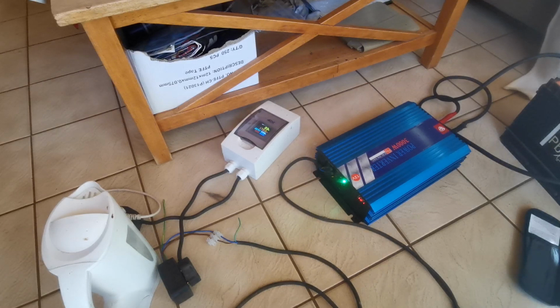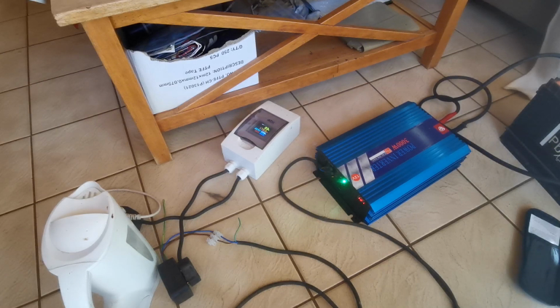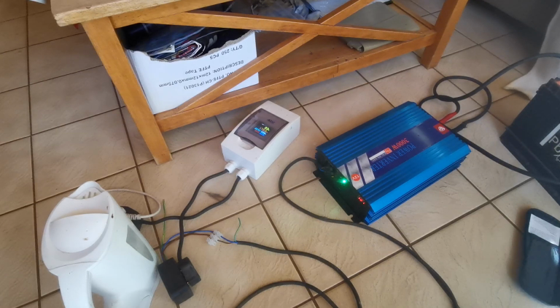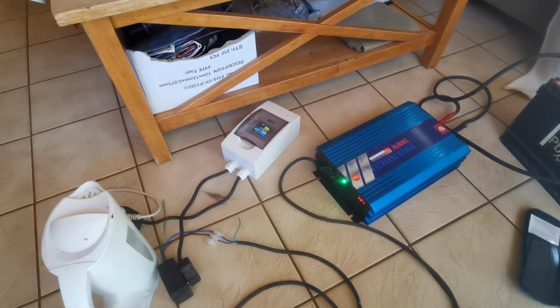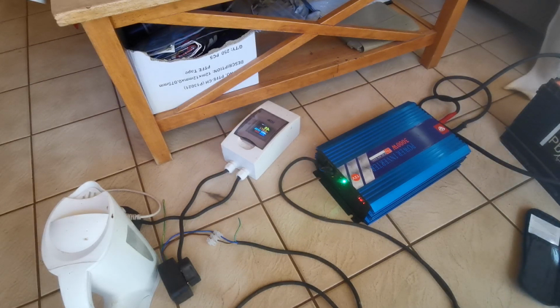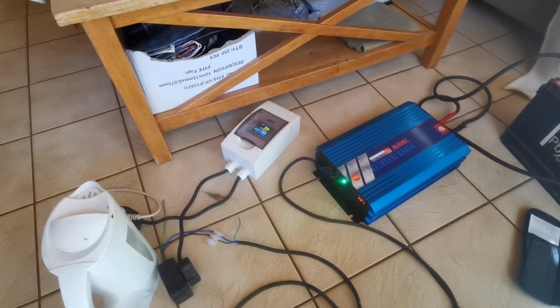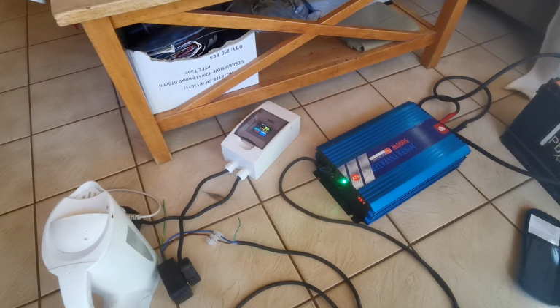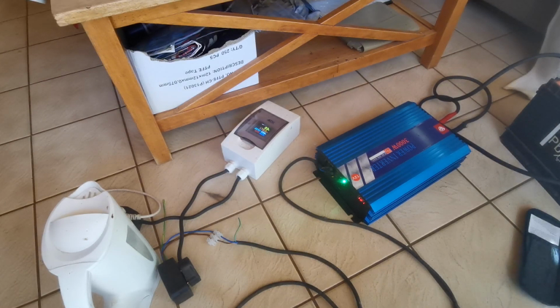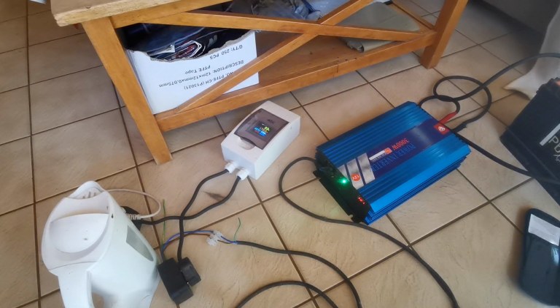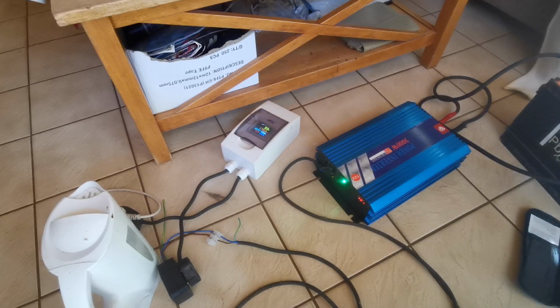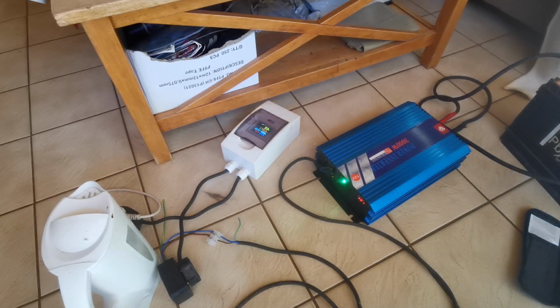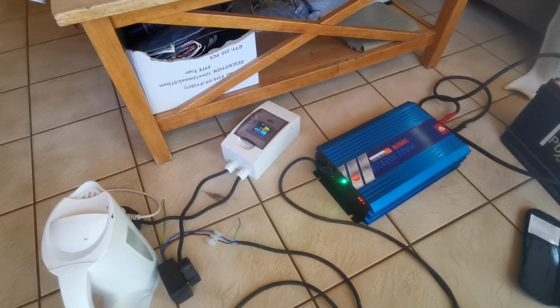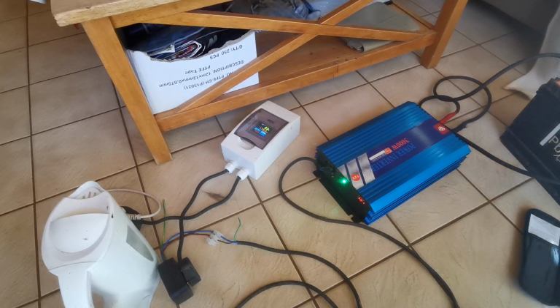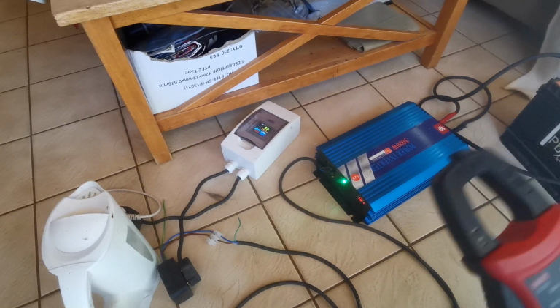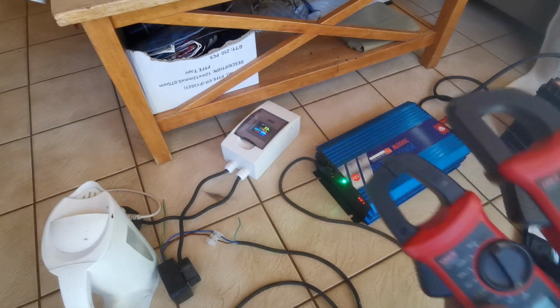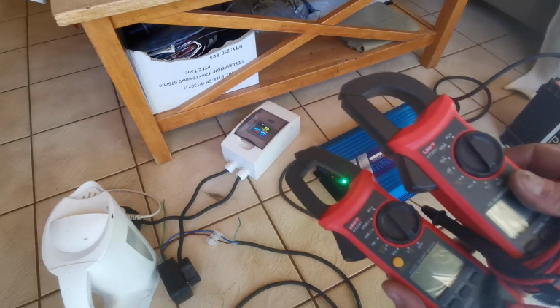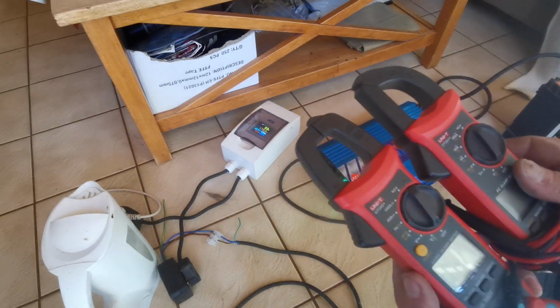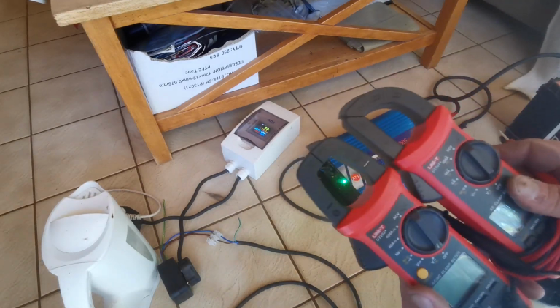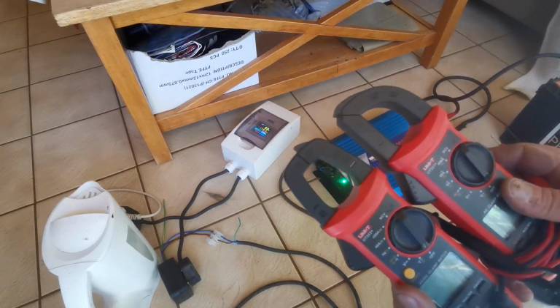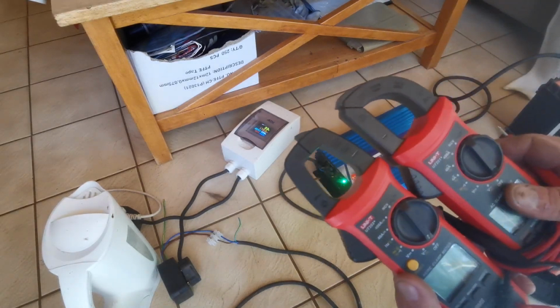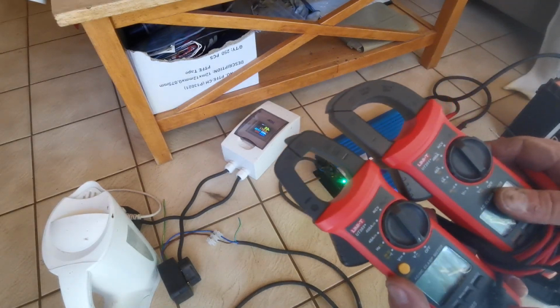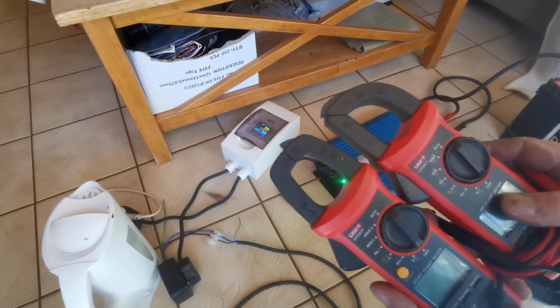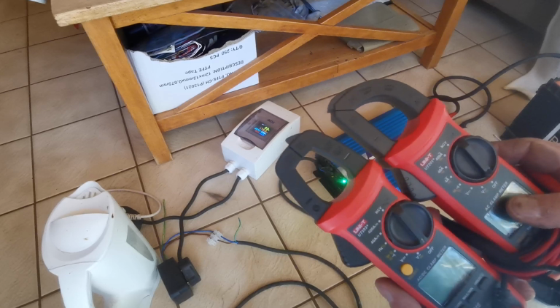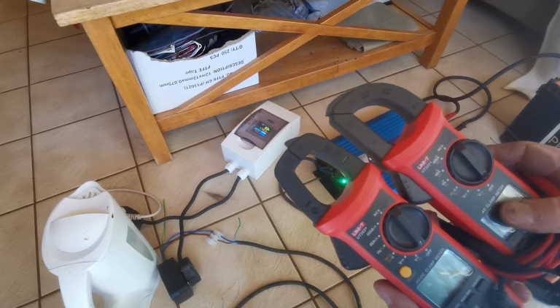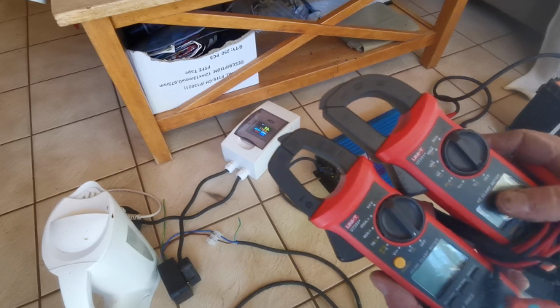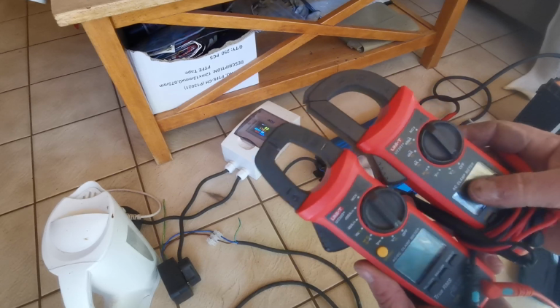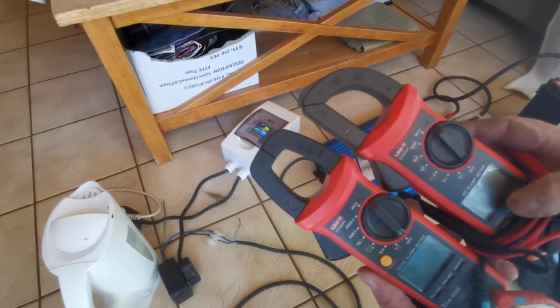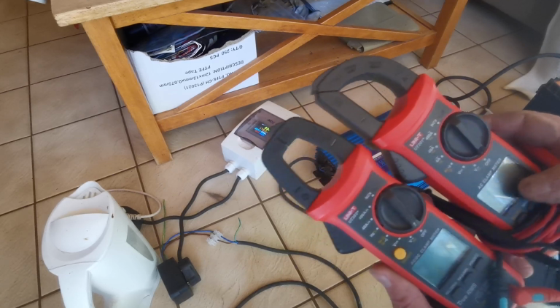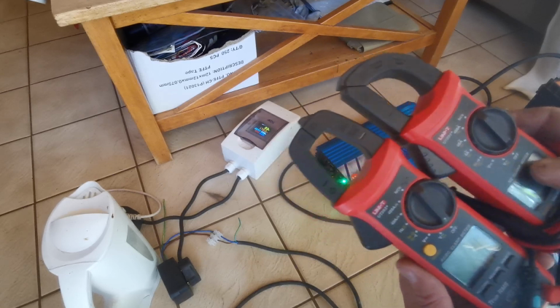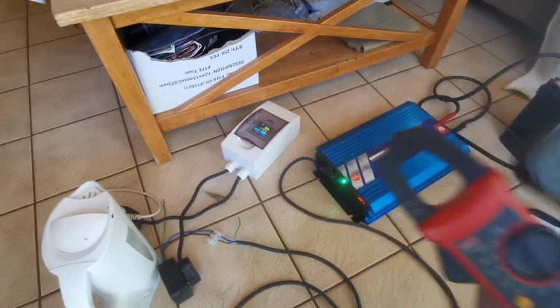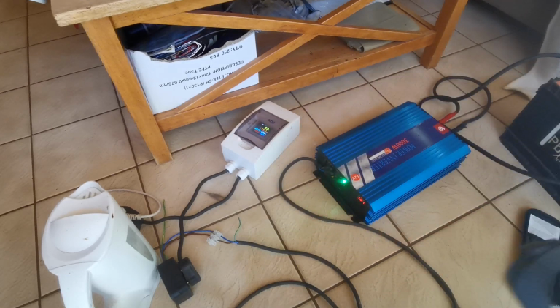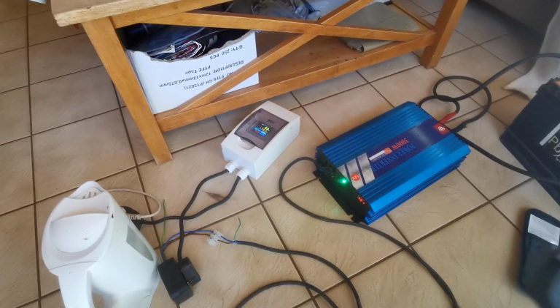Hi guys and welcome back. Today we are going to be talking about clamp meters. There are two clamp meters in this range: the UT201+ and the UT203+. So what's the difference?